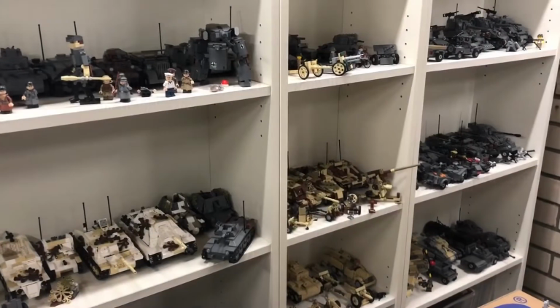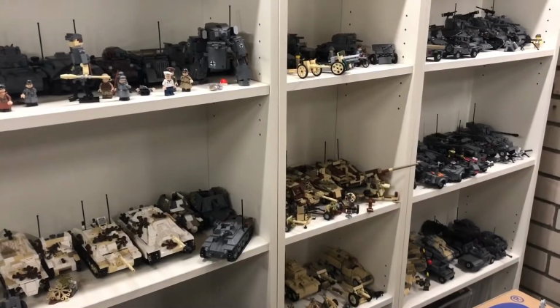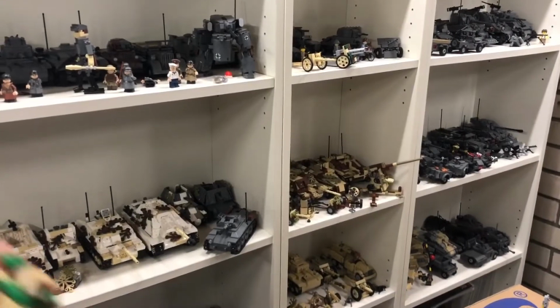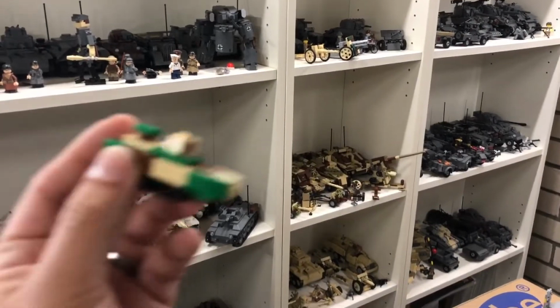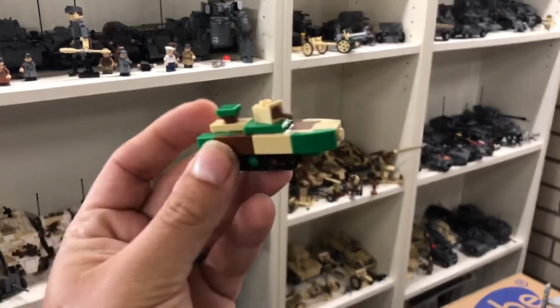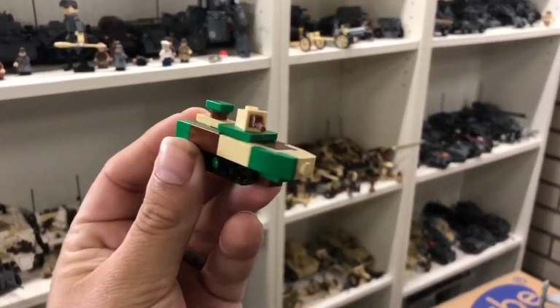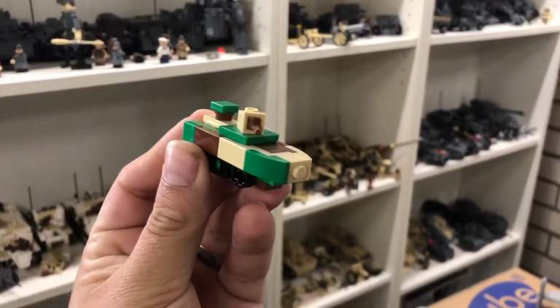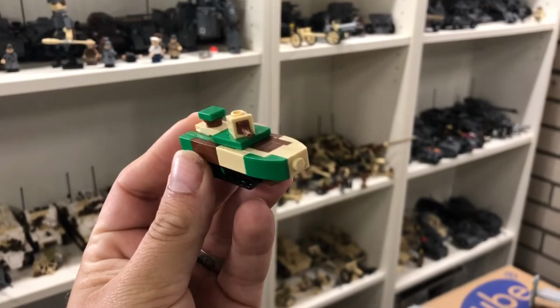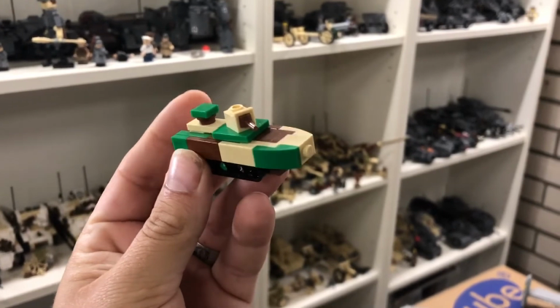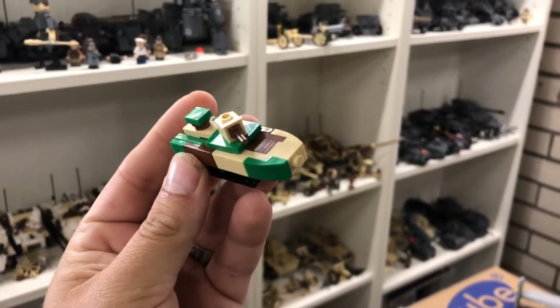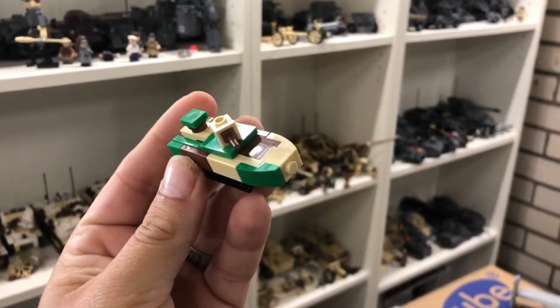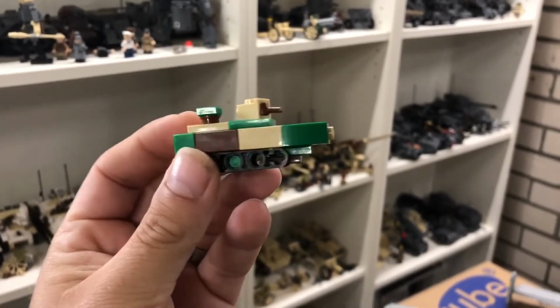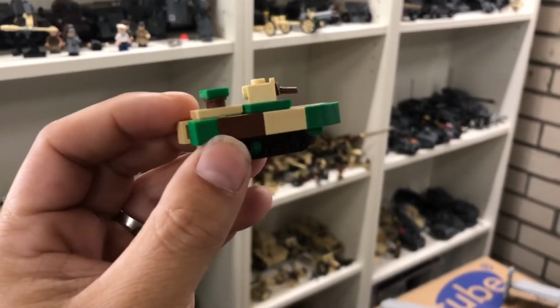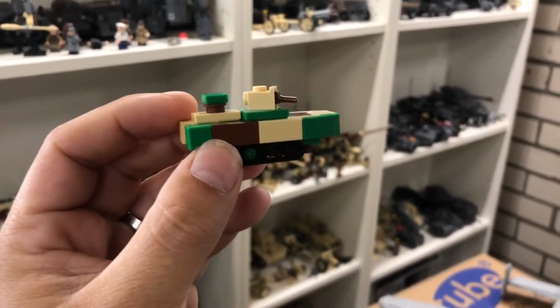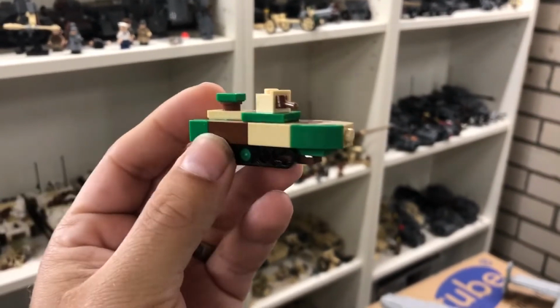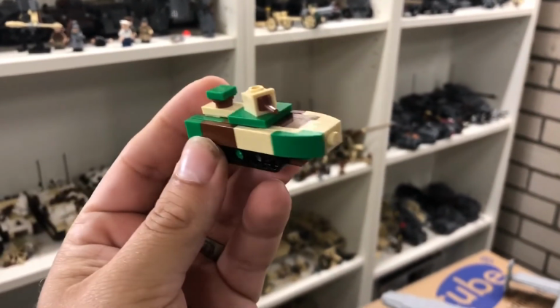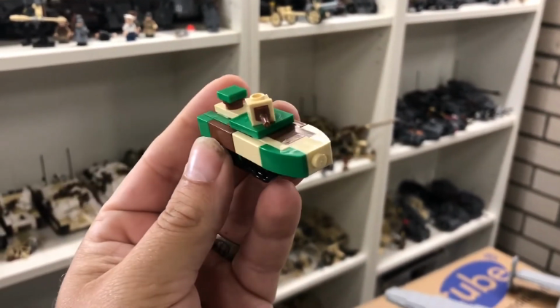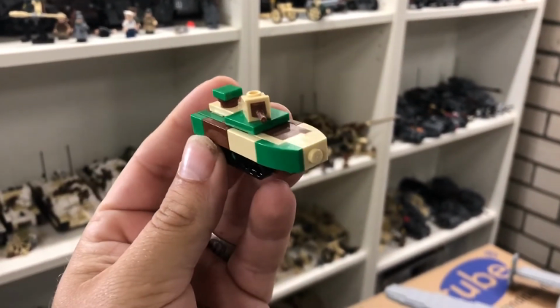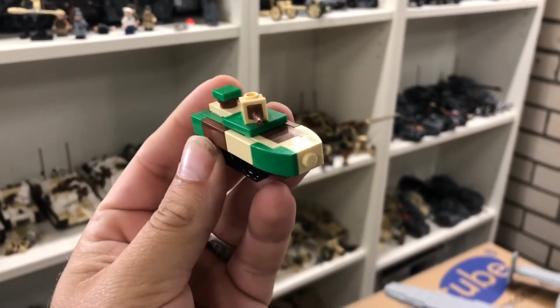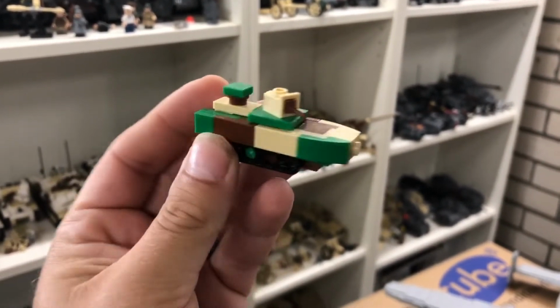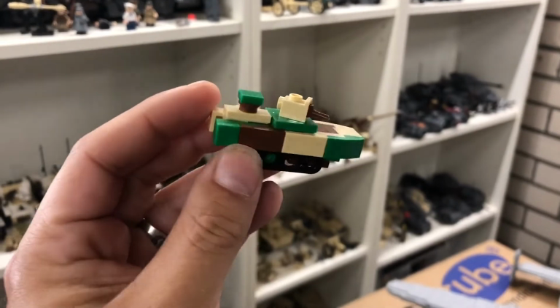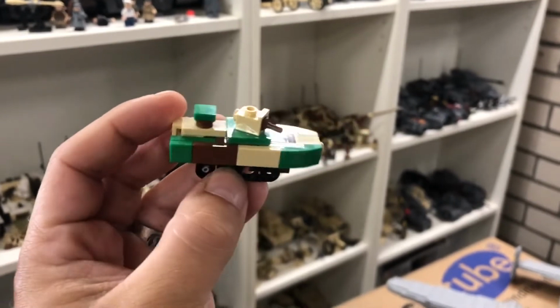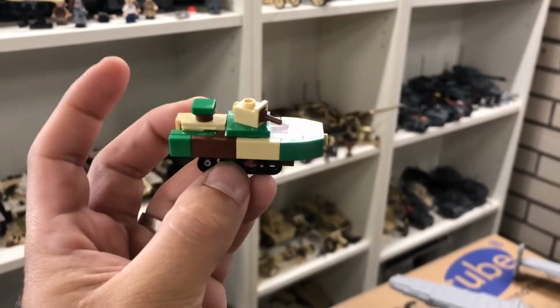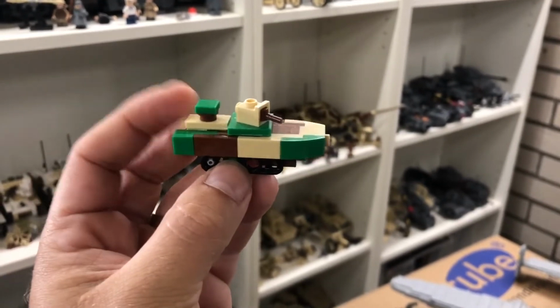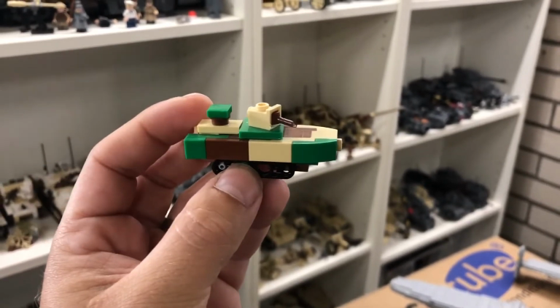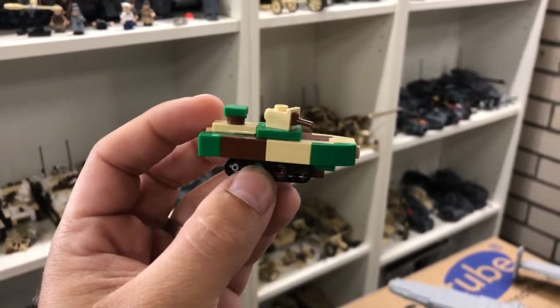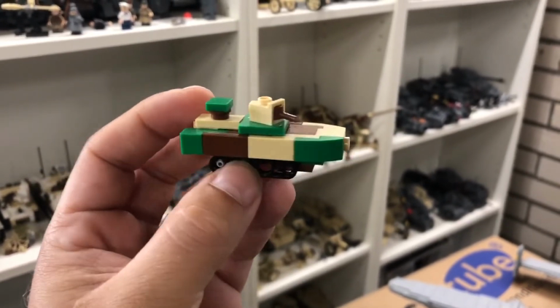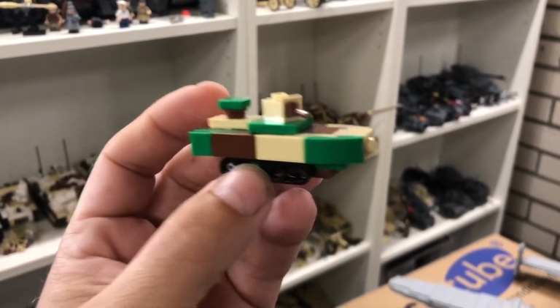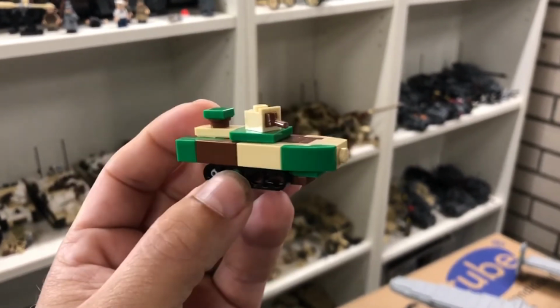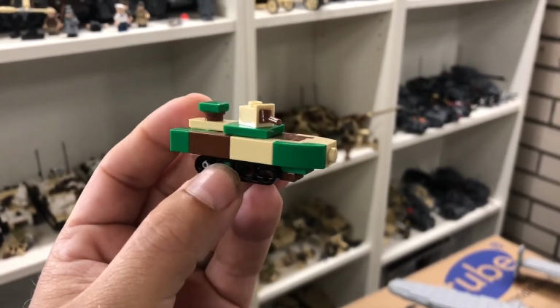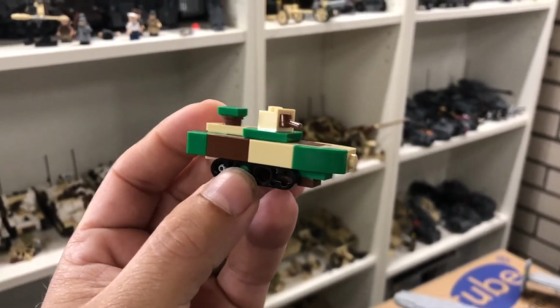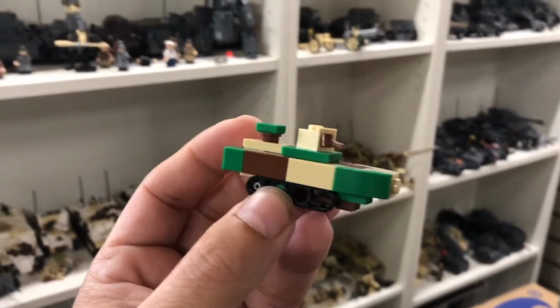Hi and welcome to a new video in which I'm going to show you how to build this Type 2 KMI Japanese Amphibious Tank. Well, that was a long name, but that is what it is.